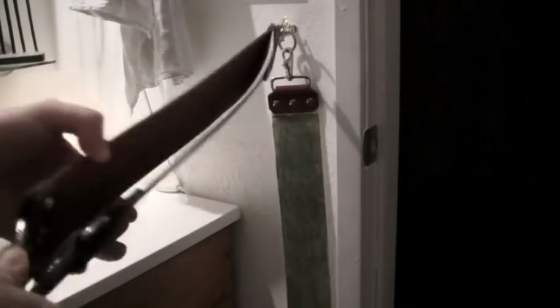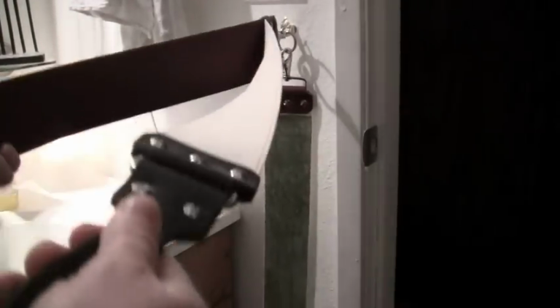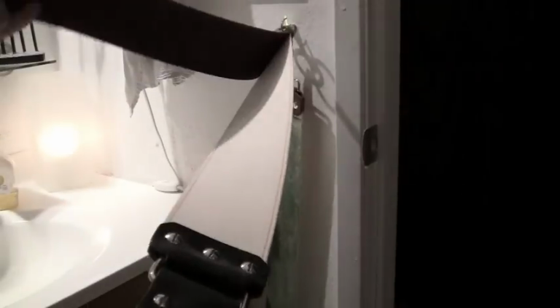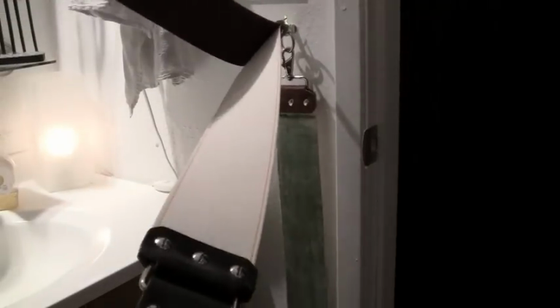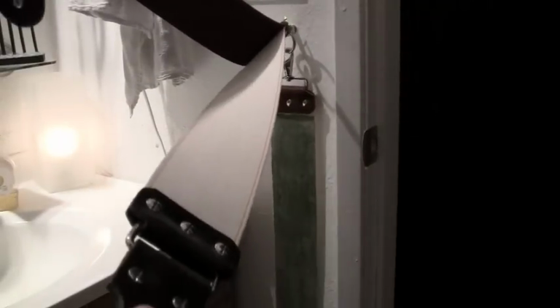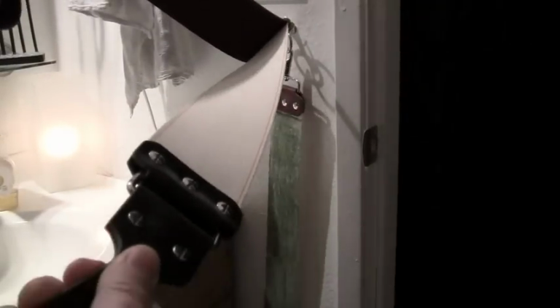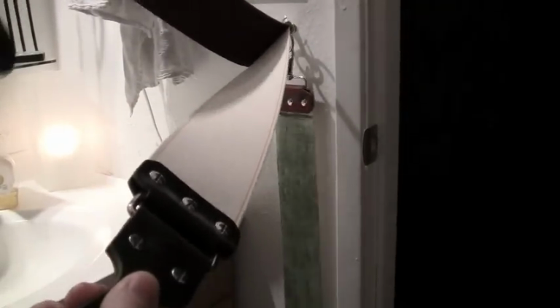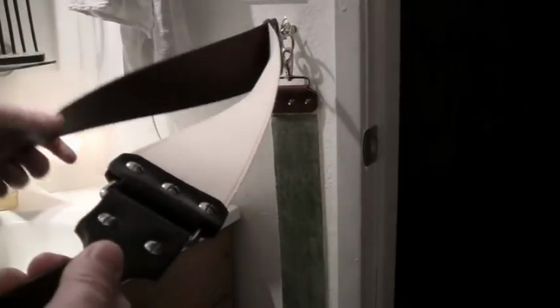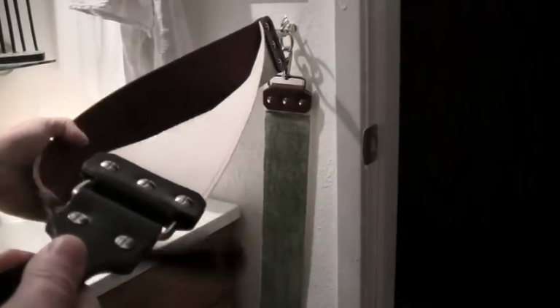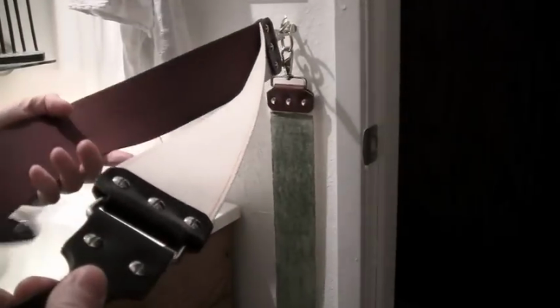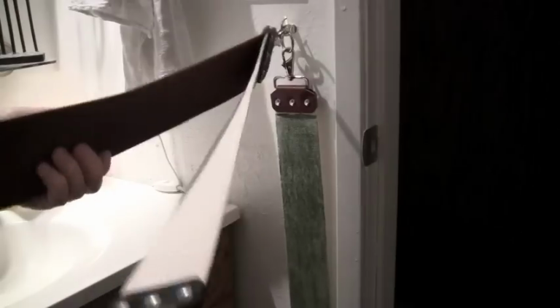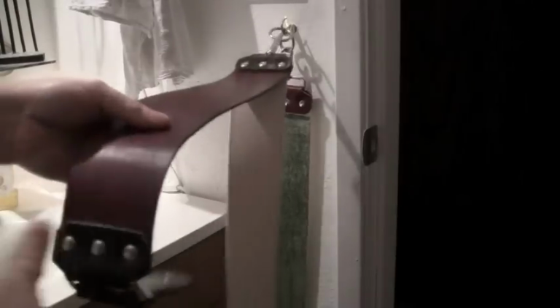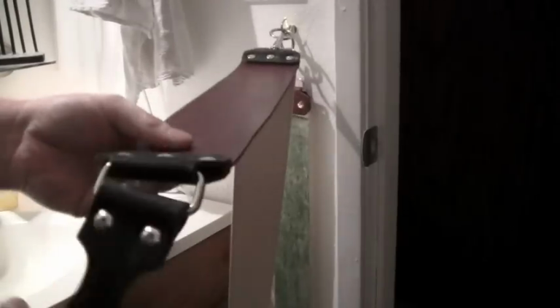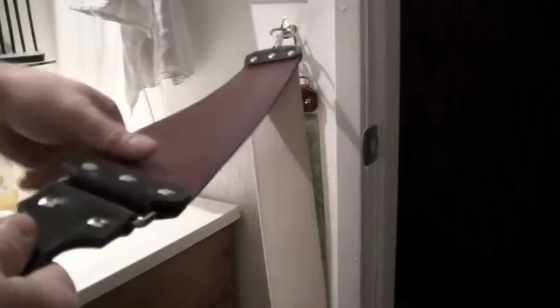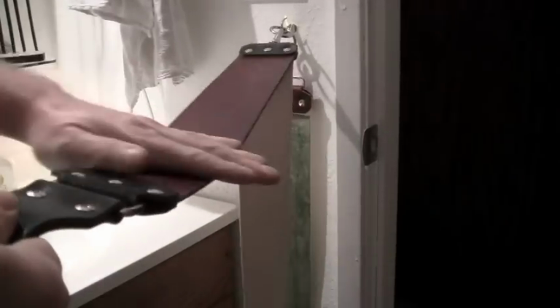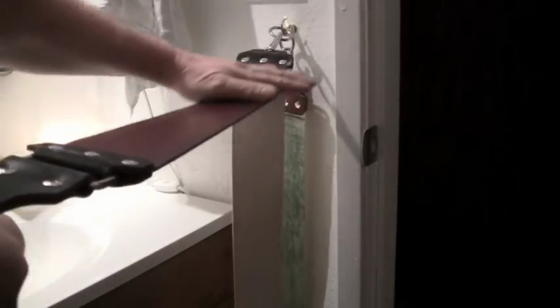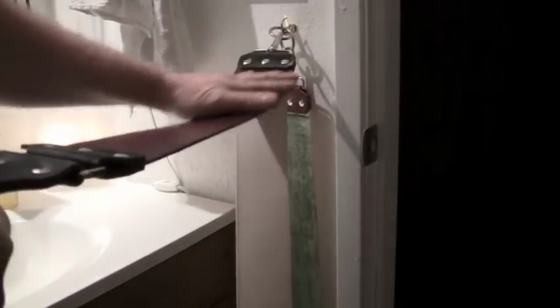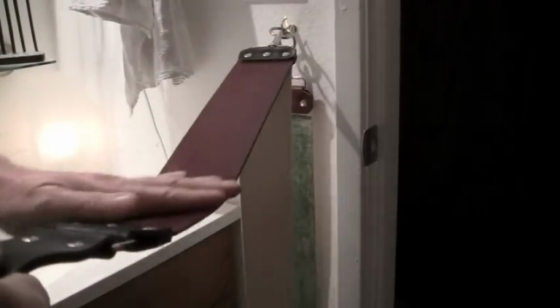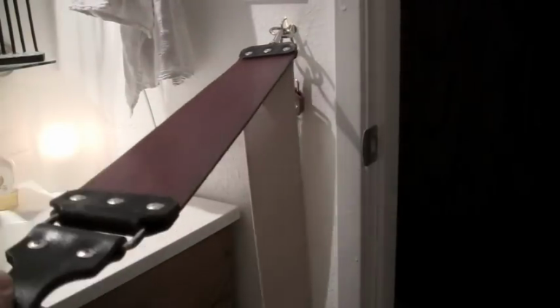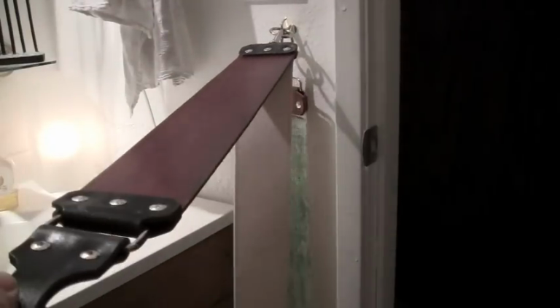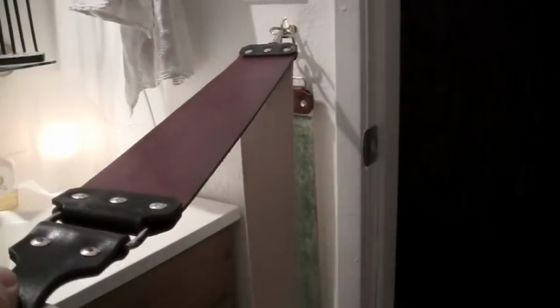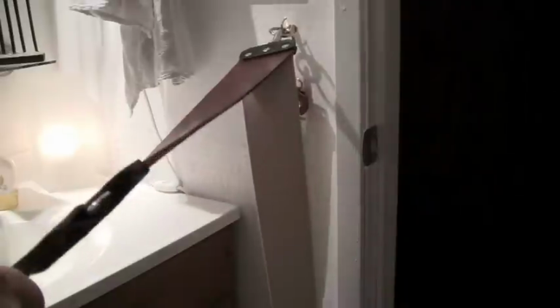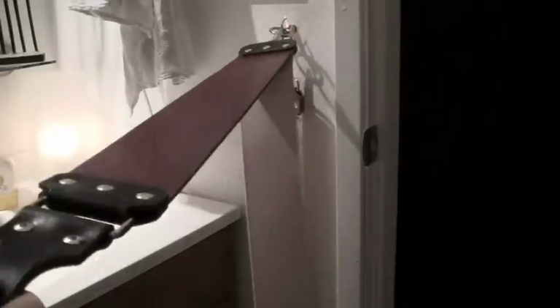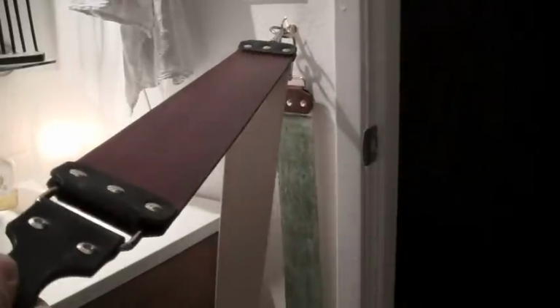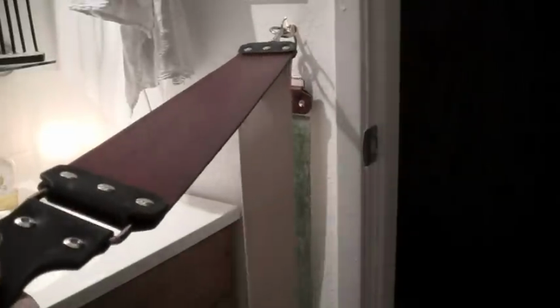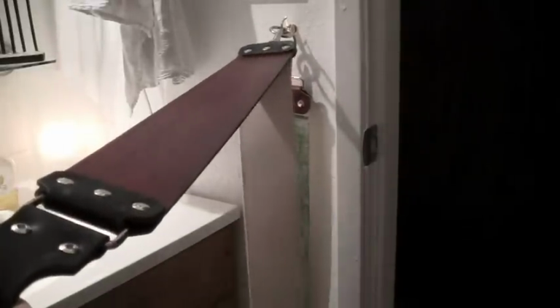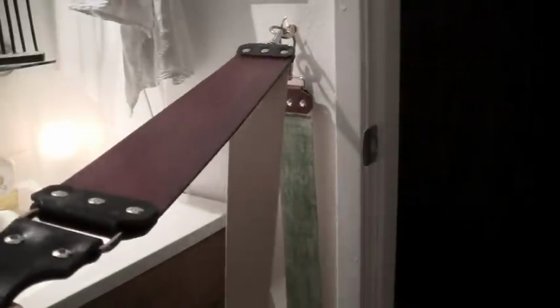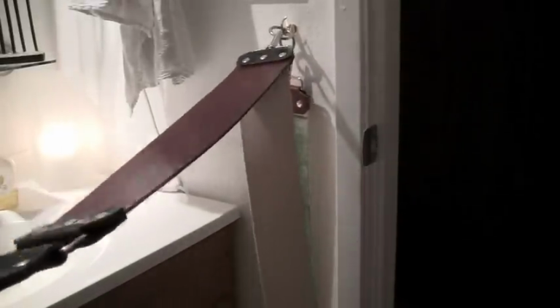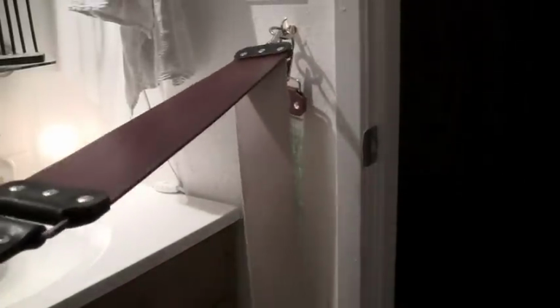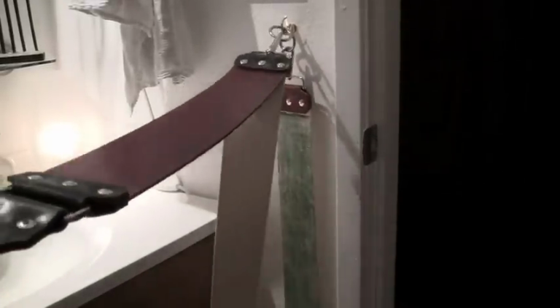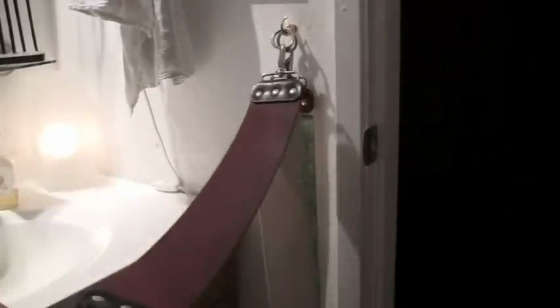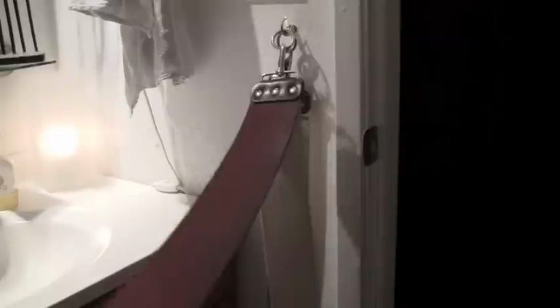When the blade needs refreshing, you run it on the chrome oxide strop maybe ten to twenty times to bring that edge back up. Then you'd hit the cotton probably about fifty times, and then finish it up on the nice leather strop — about twenty to thirty times. It kind of all depends on your blade.